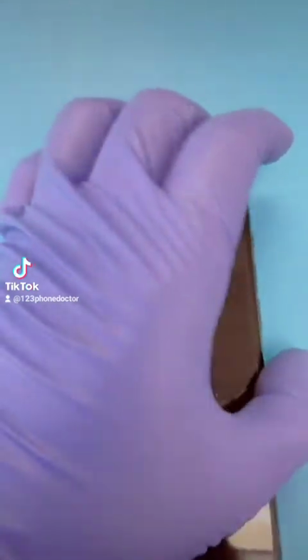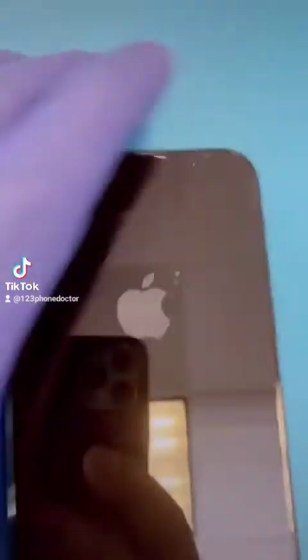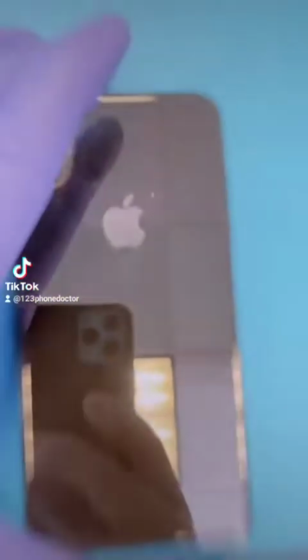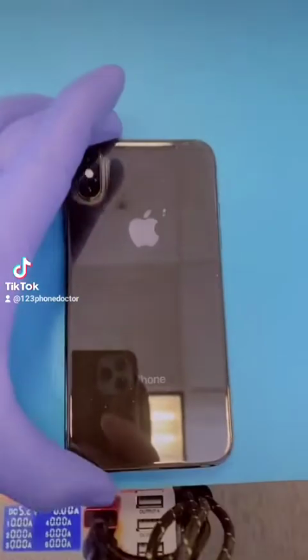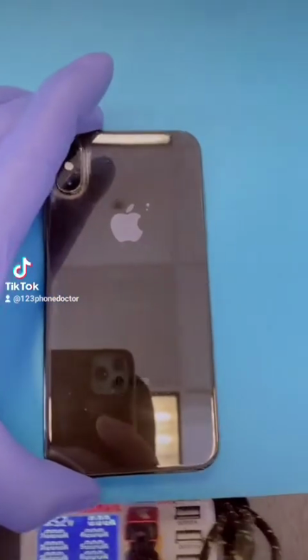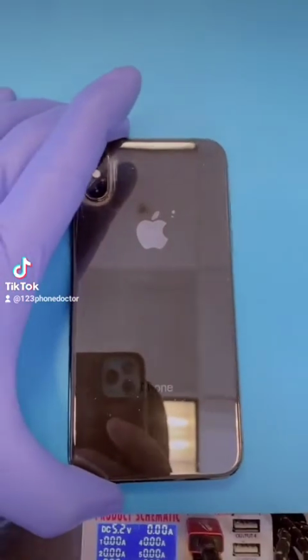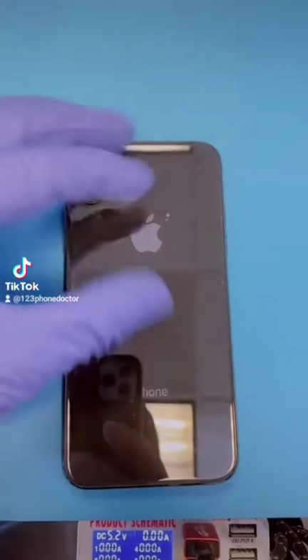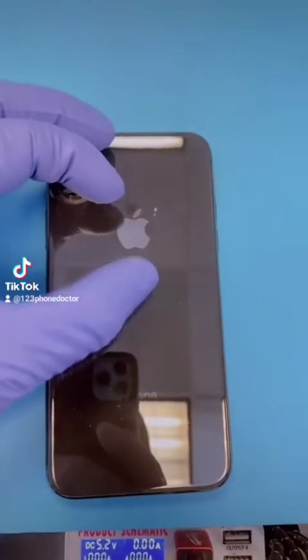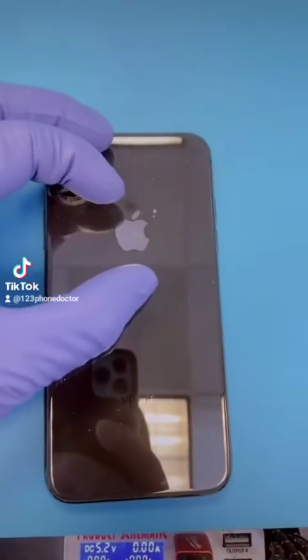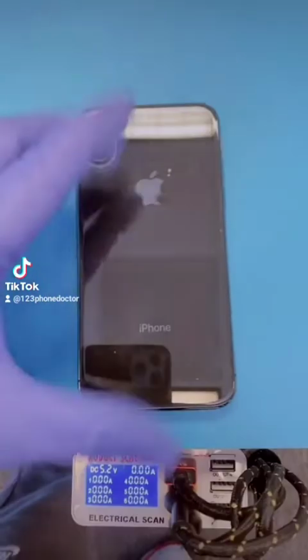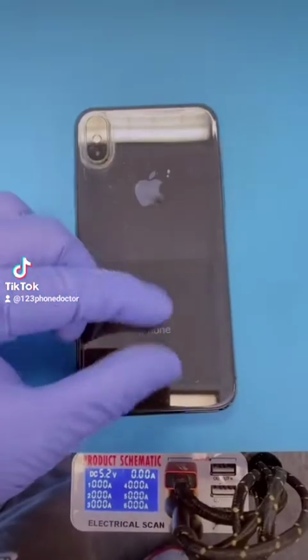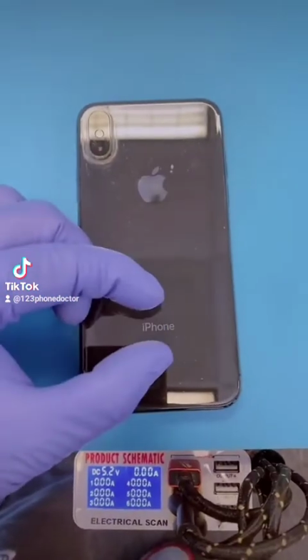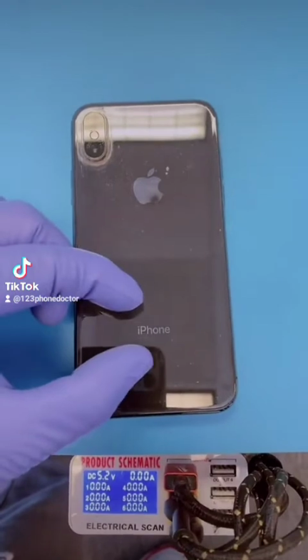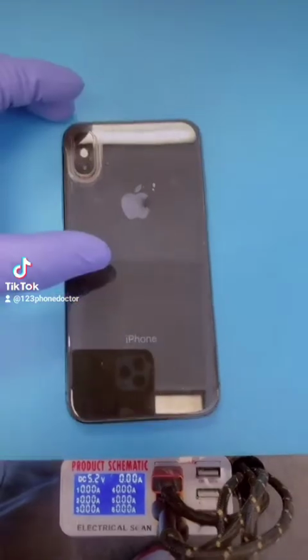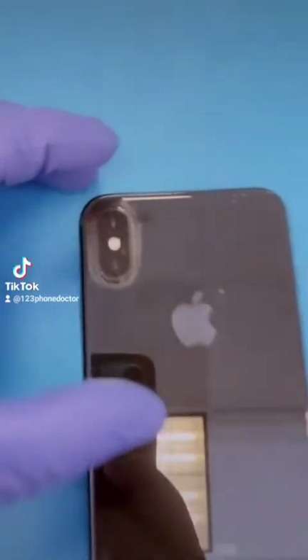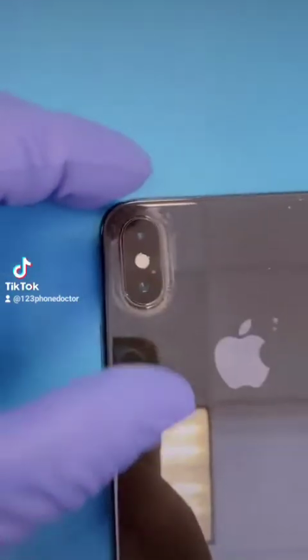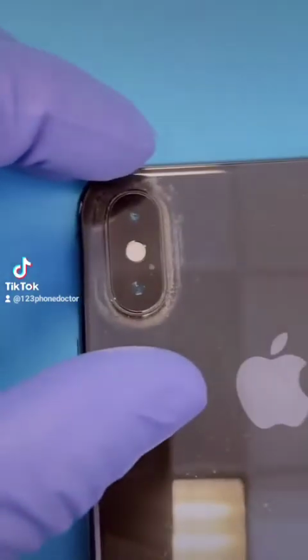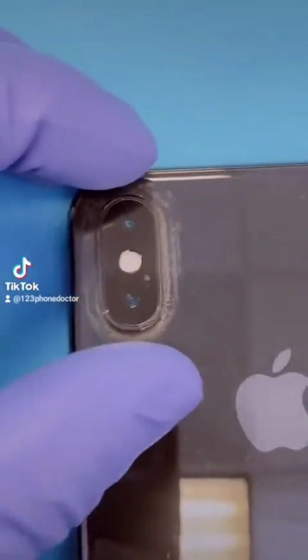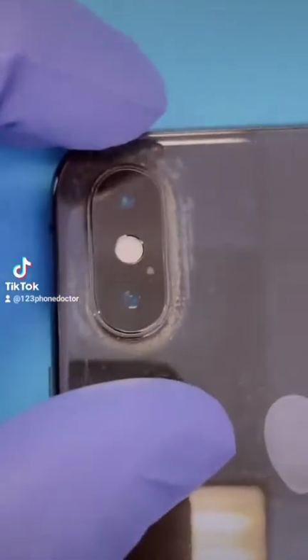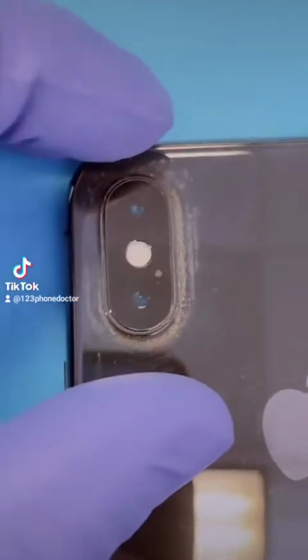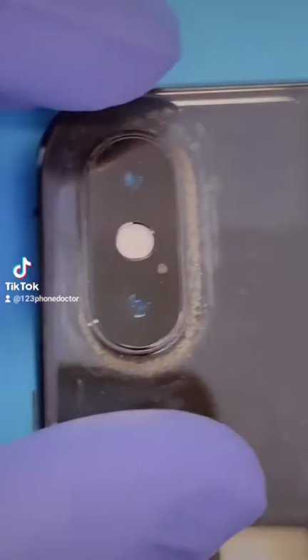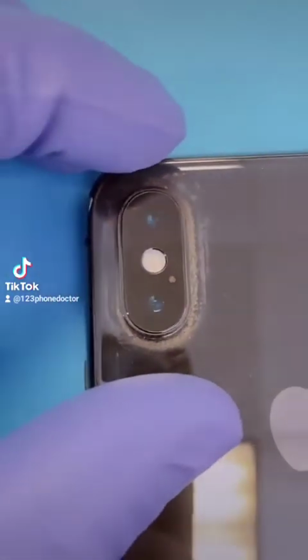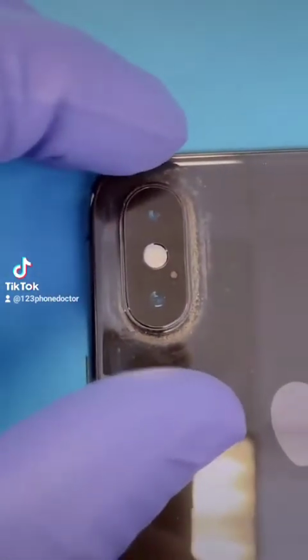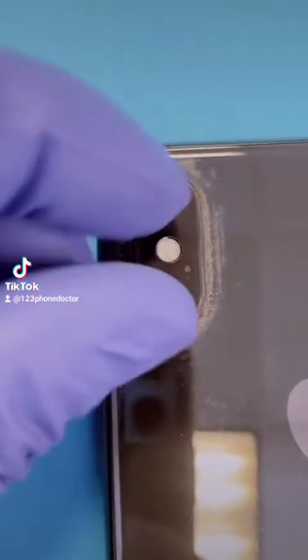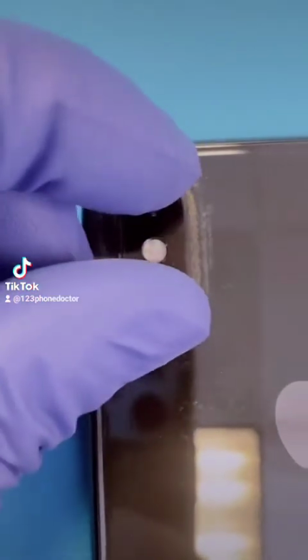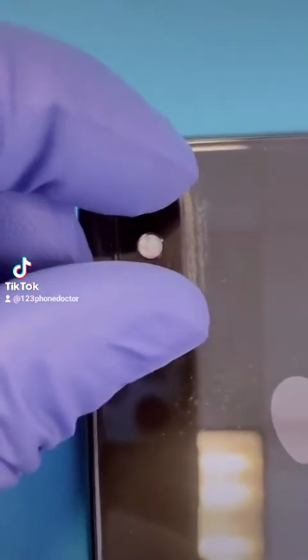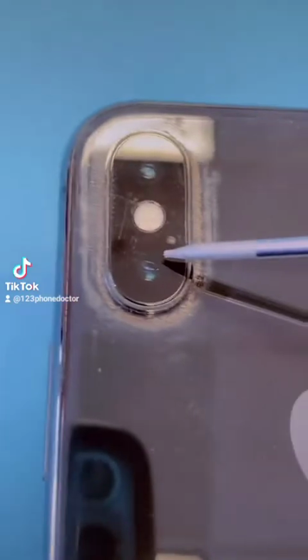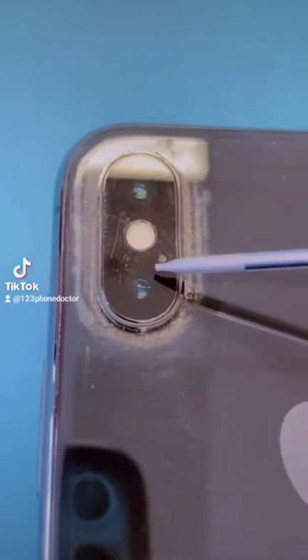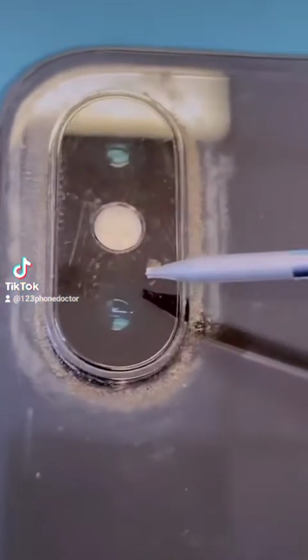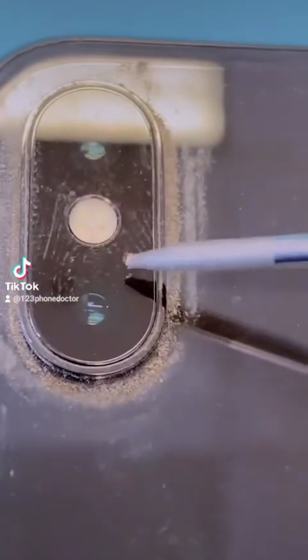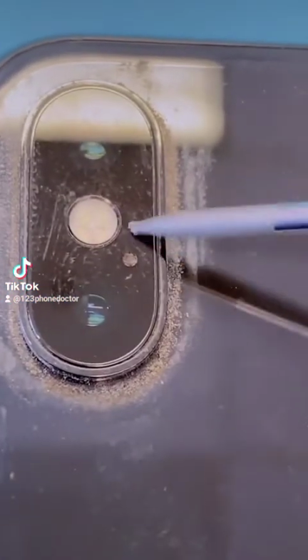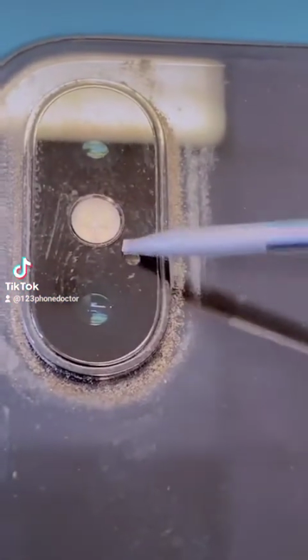Turning over to the back side, here's the Apple logo, iPhone brand, rear camera, double rear camera, central flash, rear microphone port.